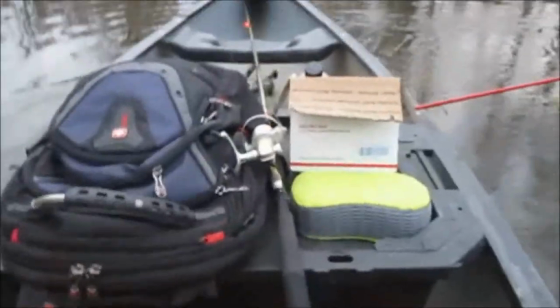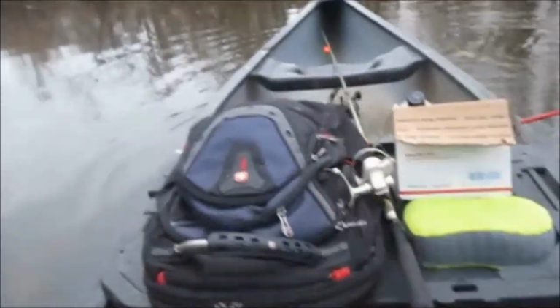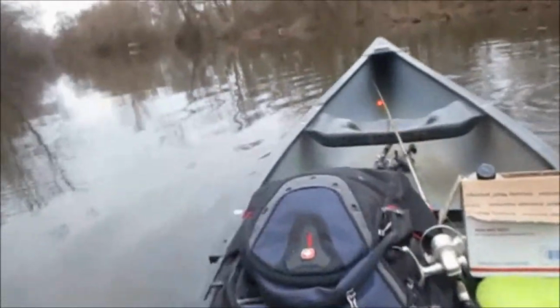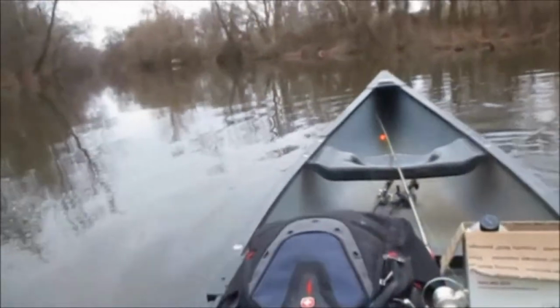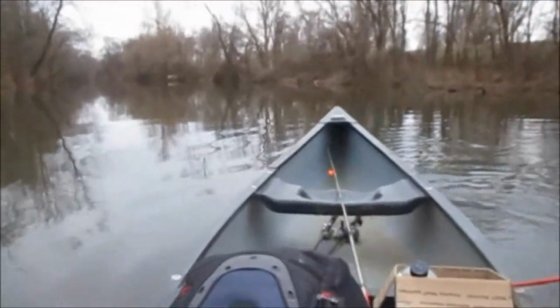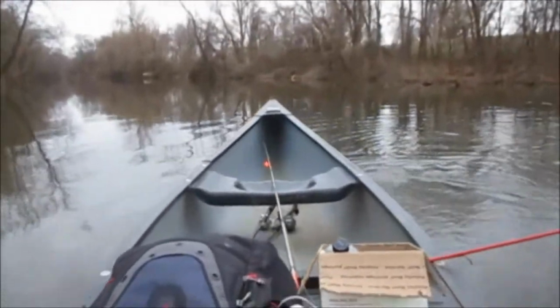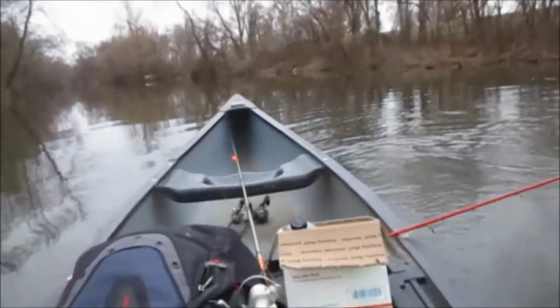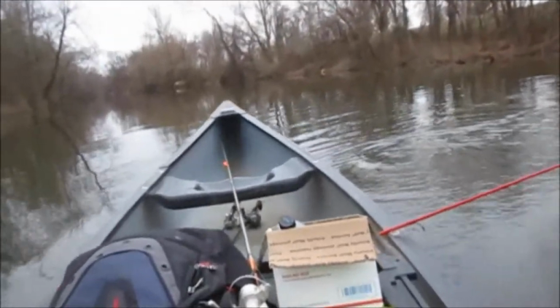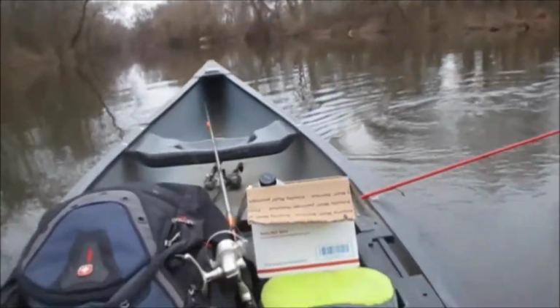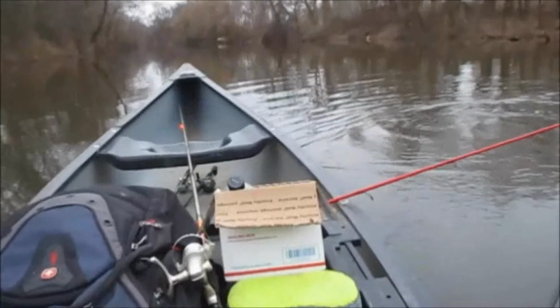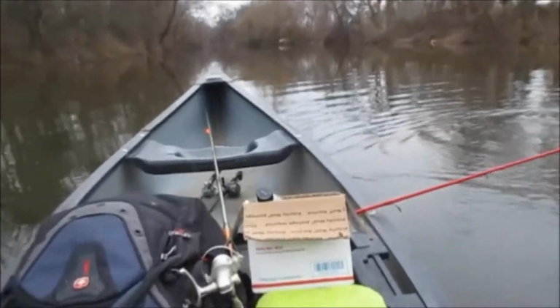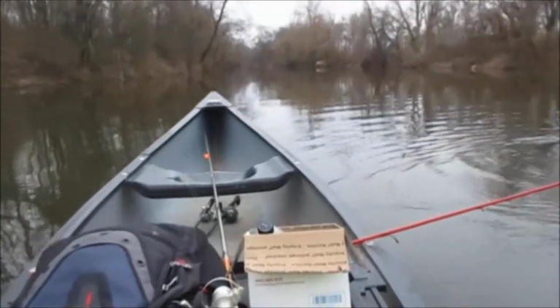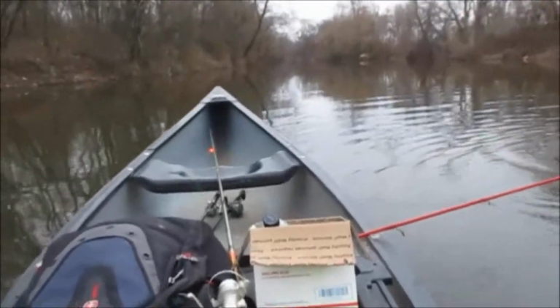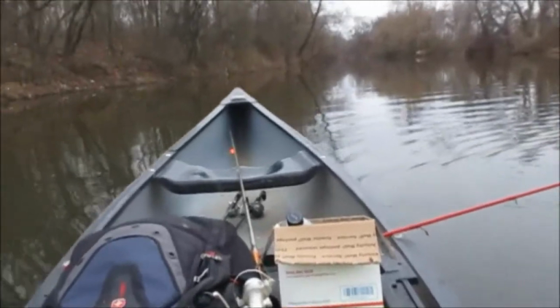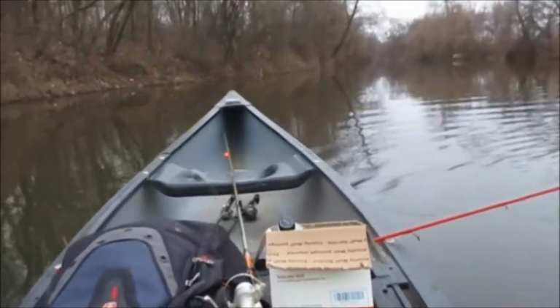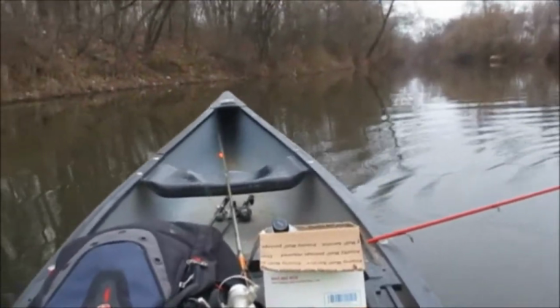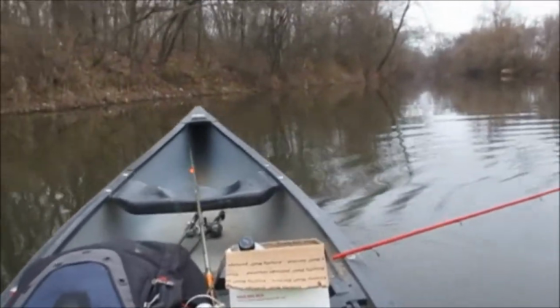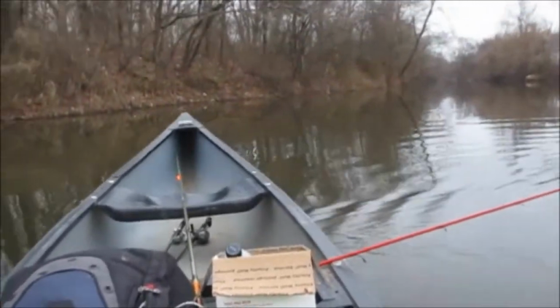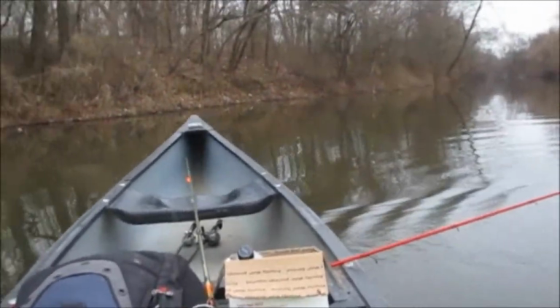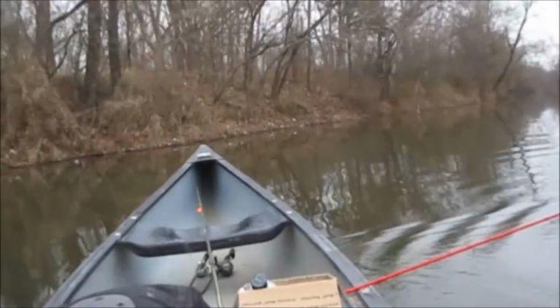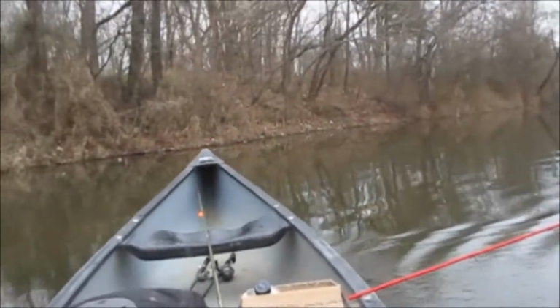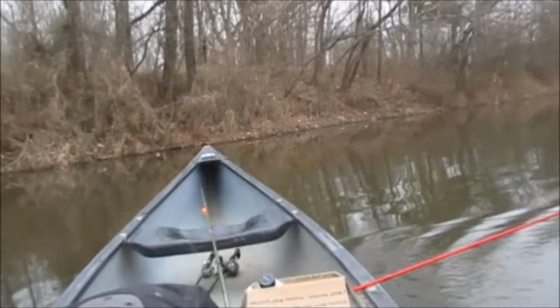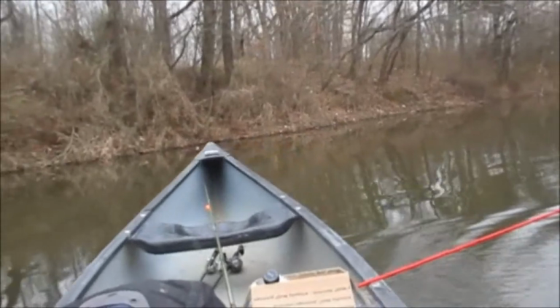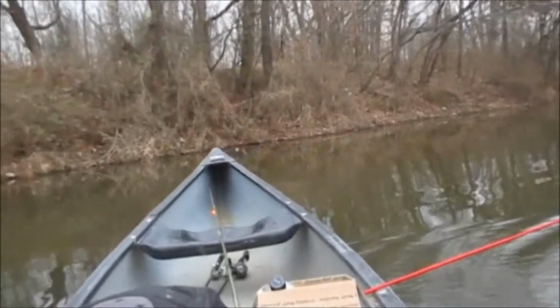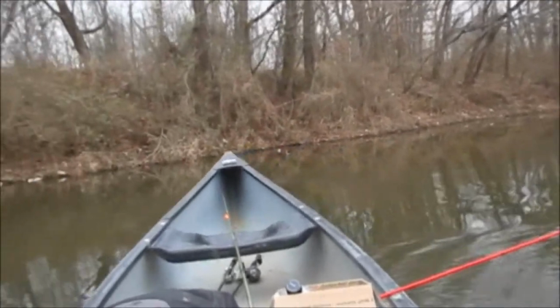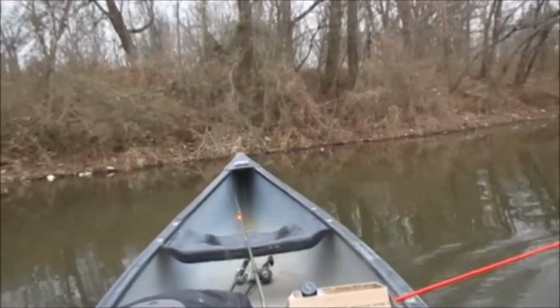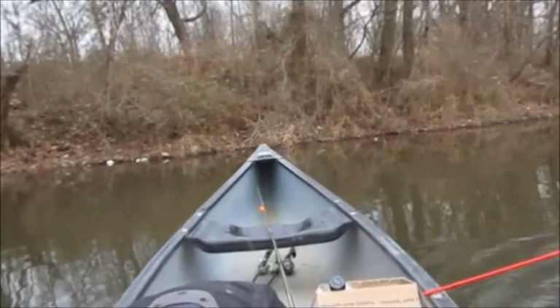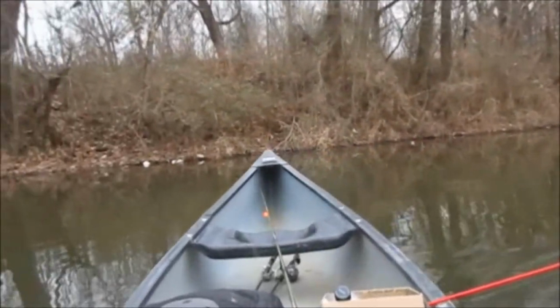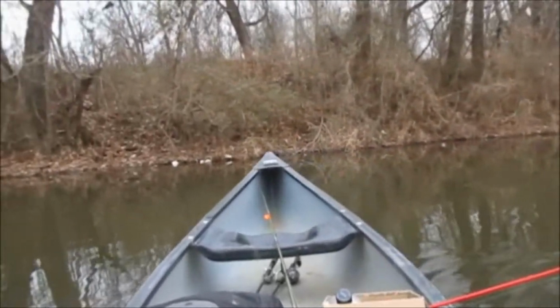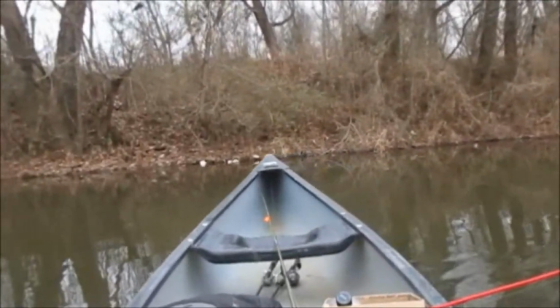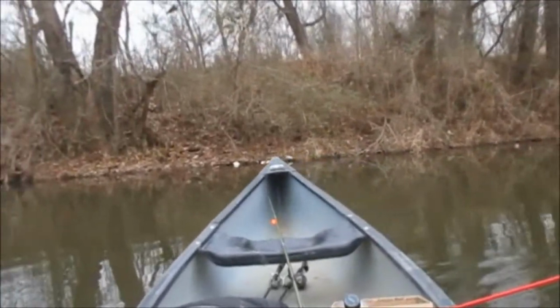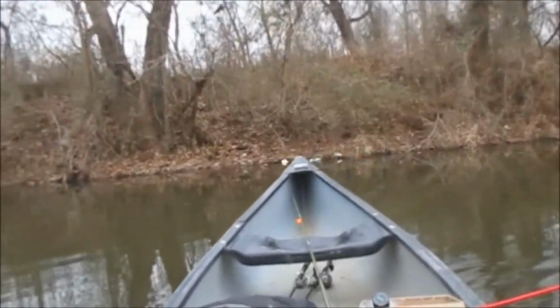Well guys, that ends this episode. I didn't do very good today — thought I'd do way better than this. The wind quit at 2 o'clock and then the fish just died. It was good until that wind stopped. Until next time, hit that like button and please subscribe.